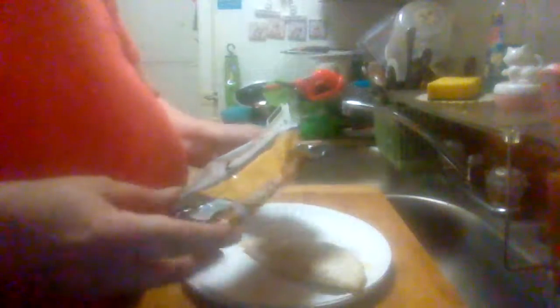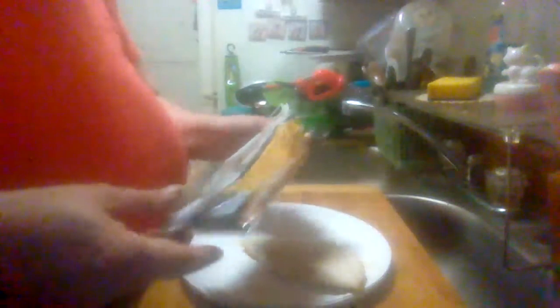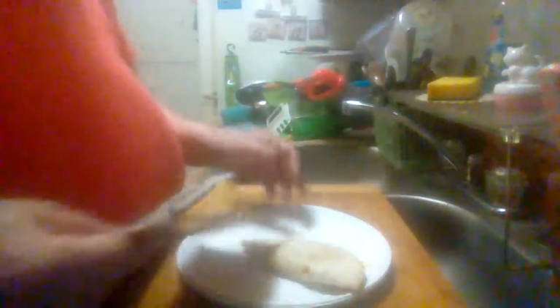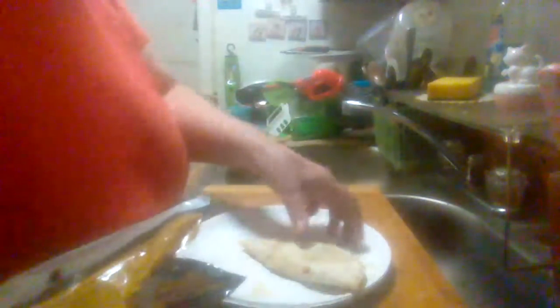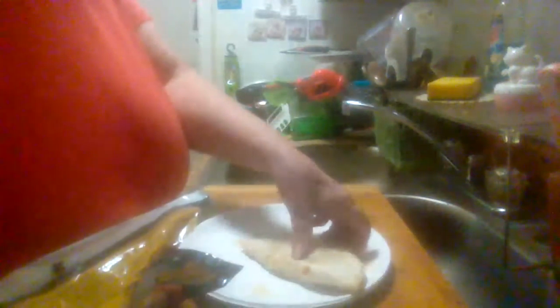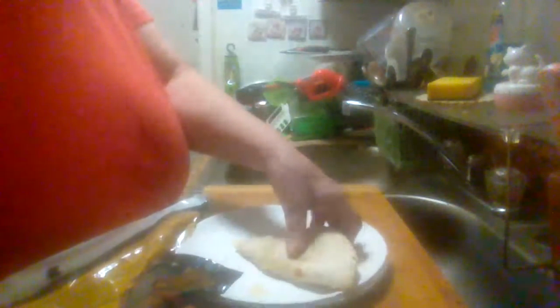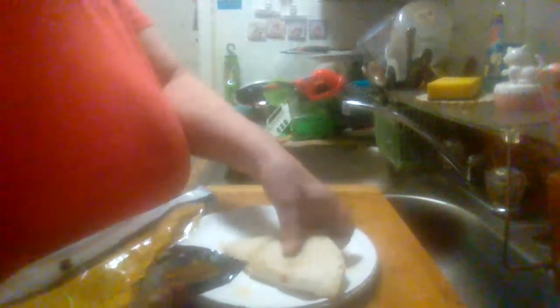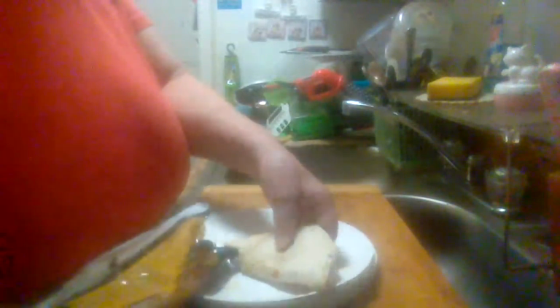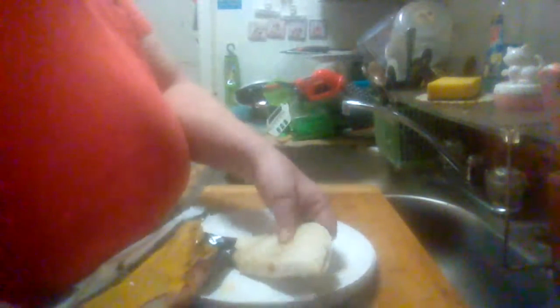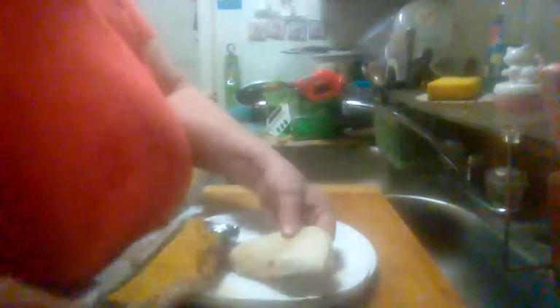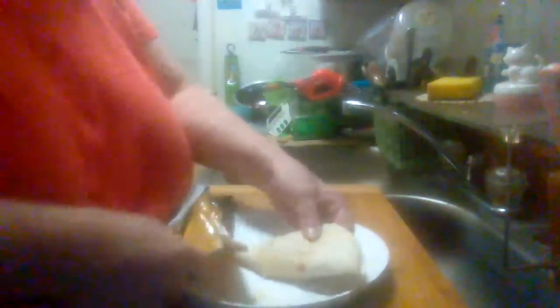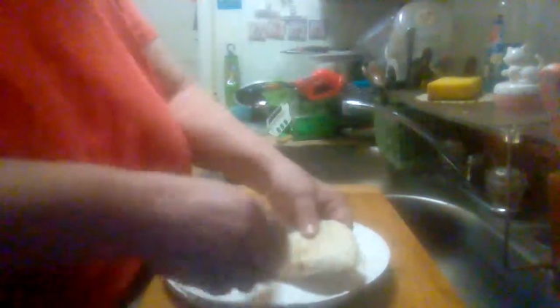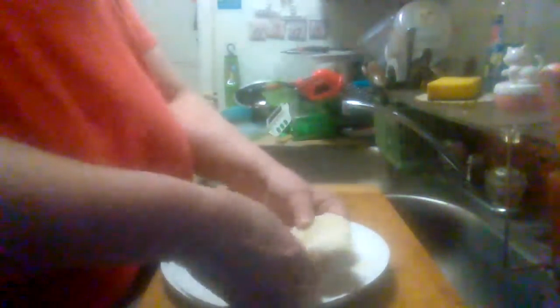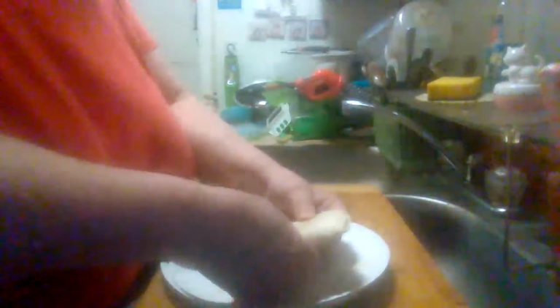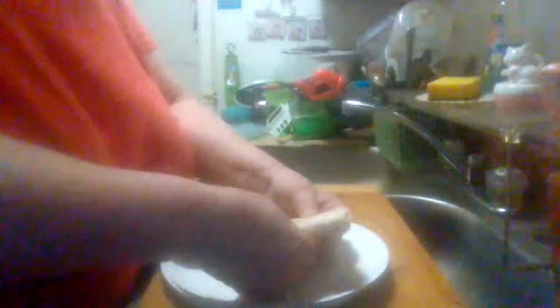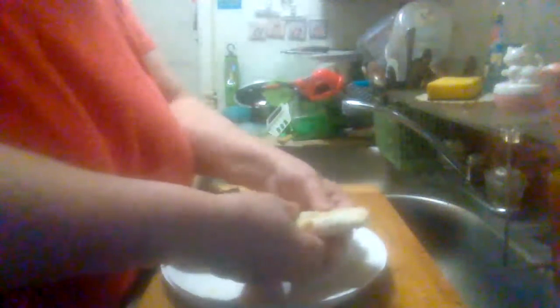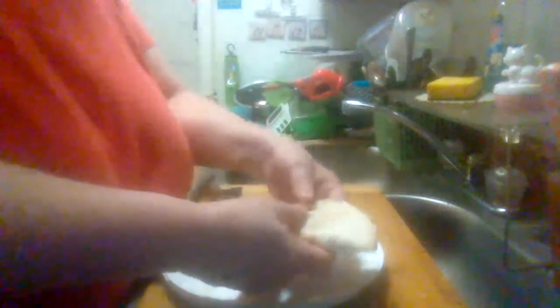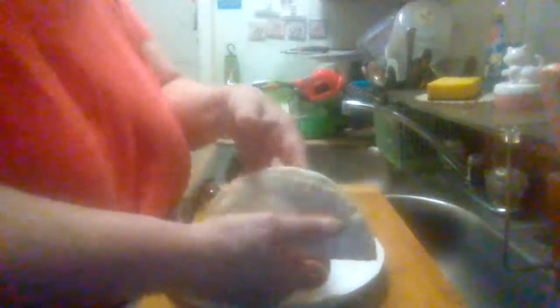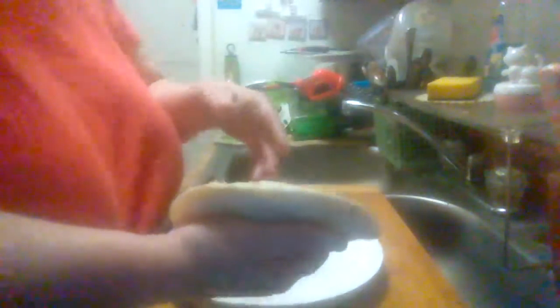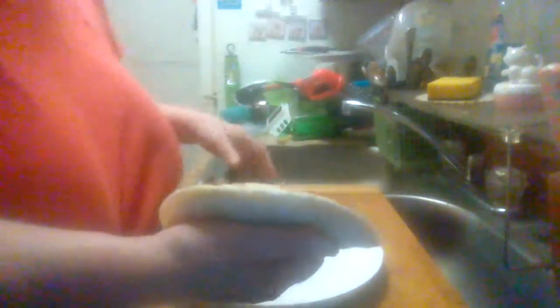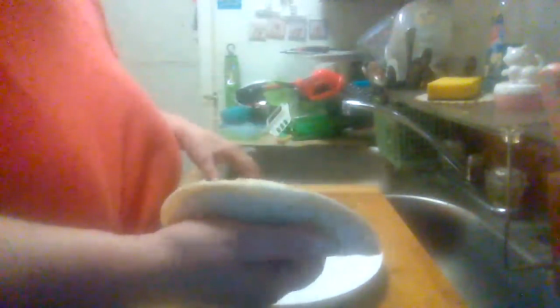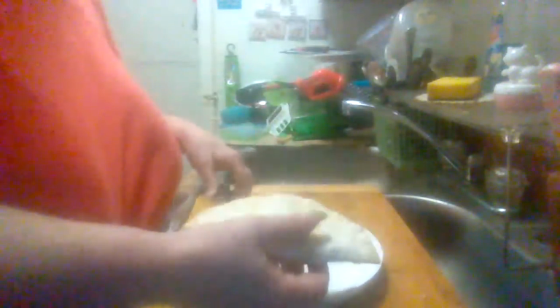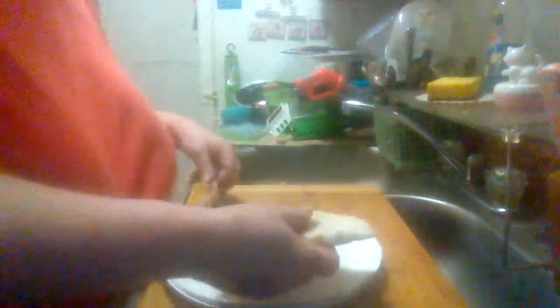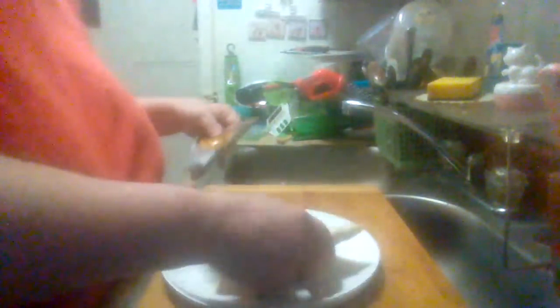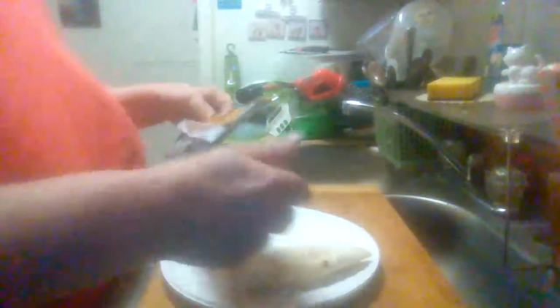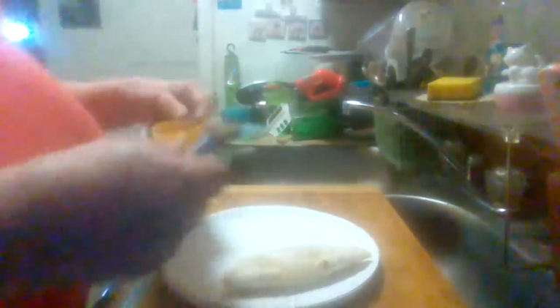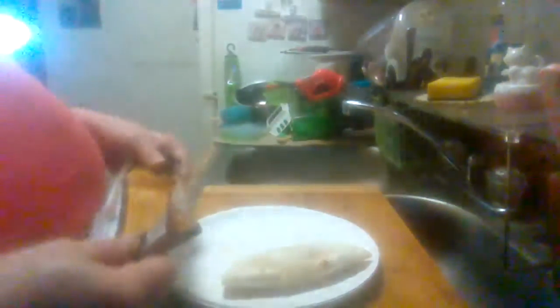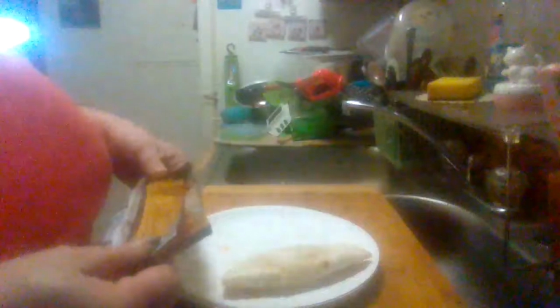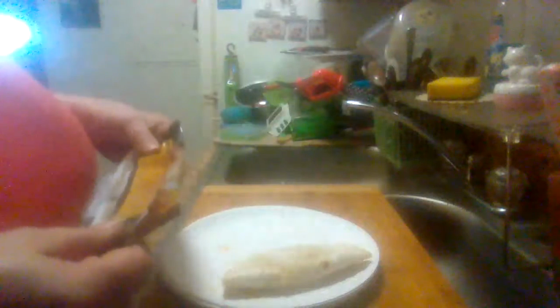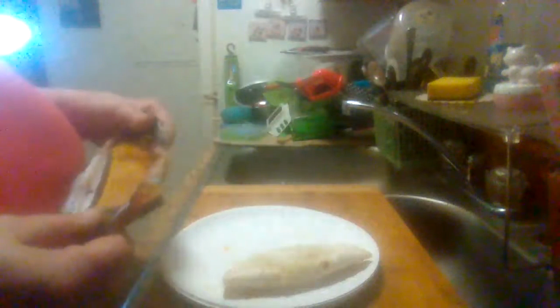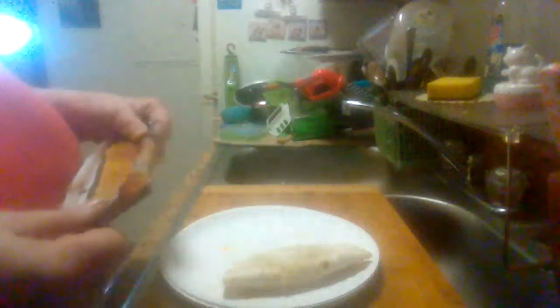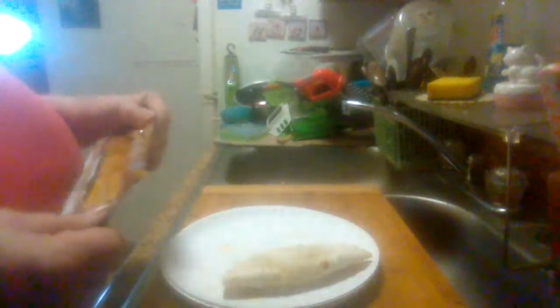I had it in the microwave for a minute and a half according to directions.